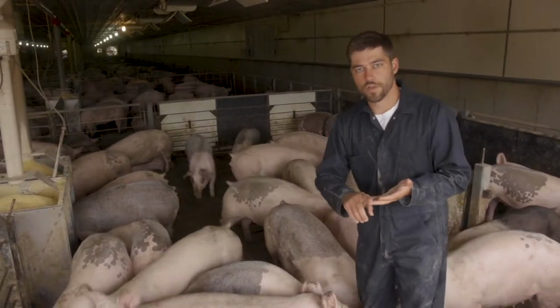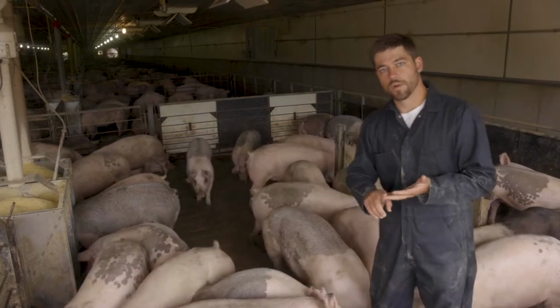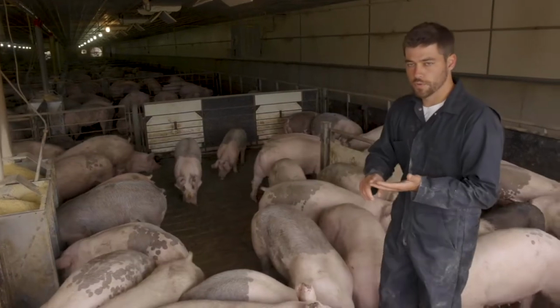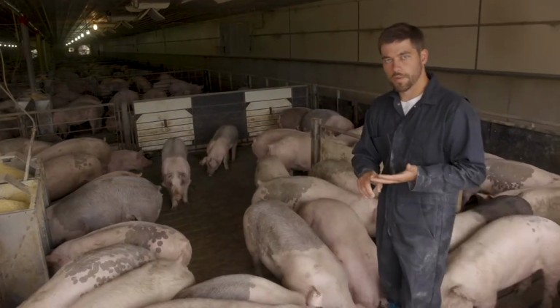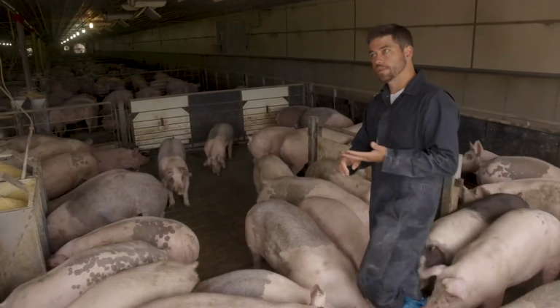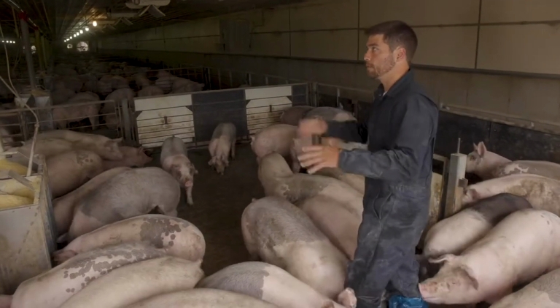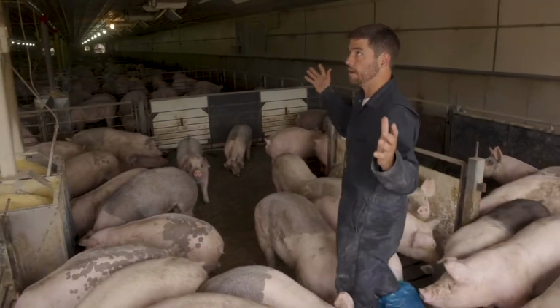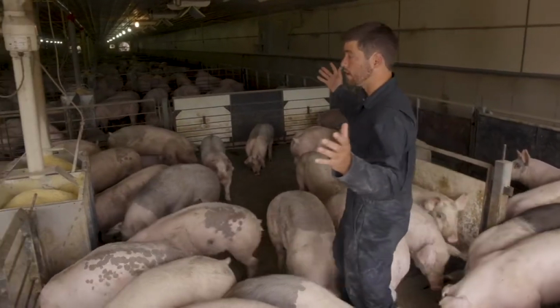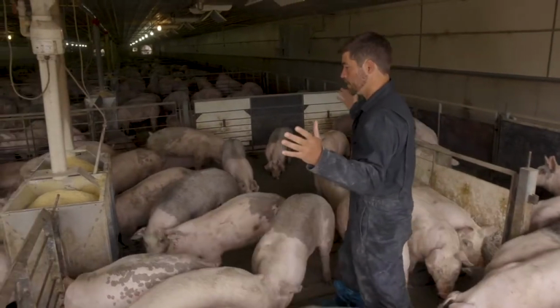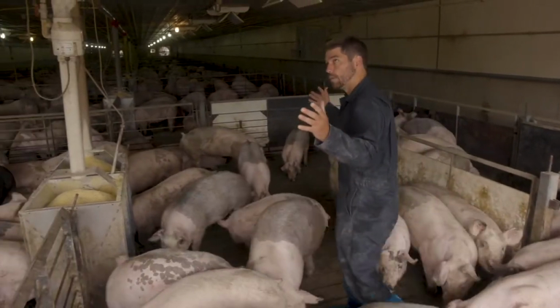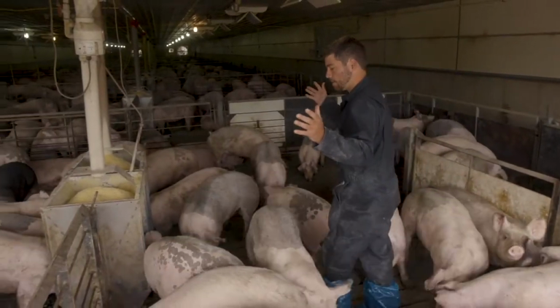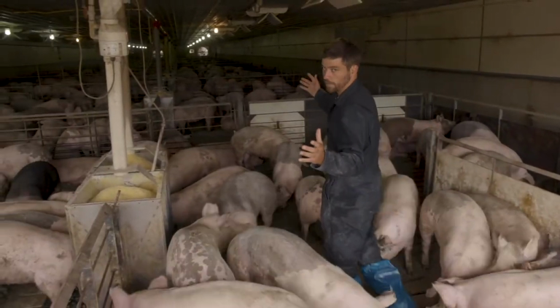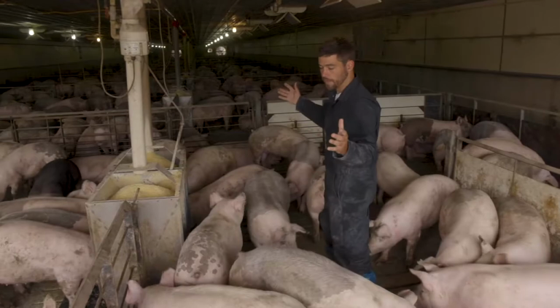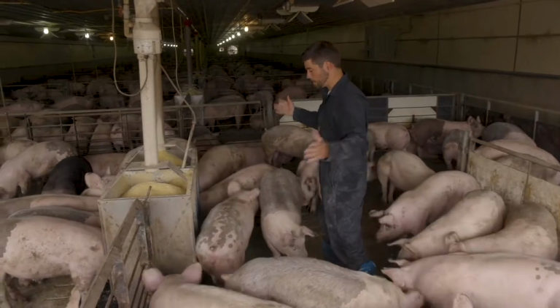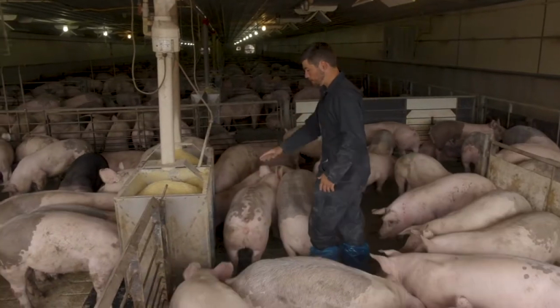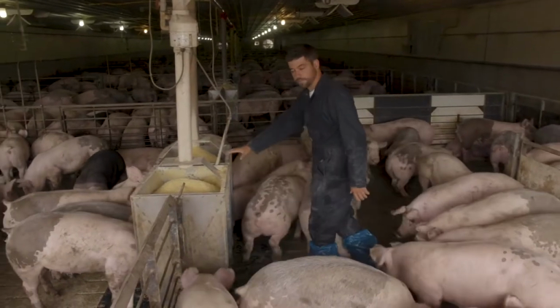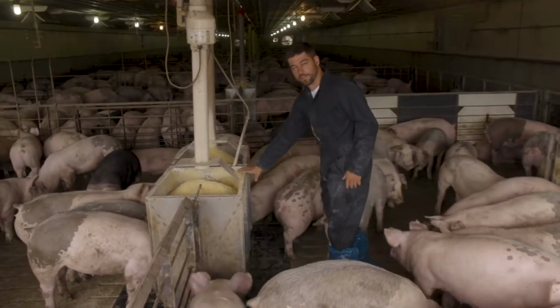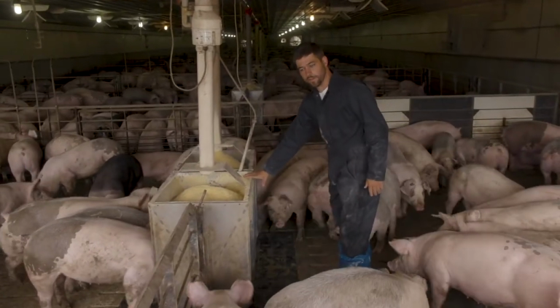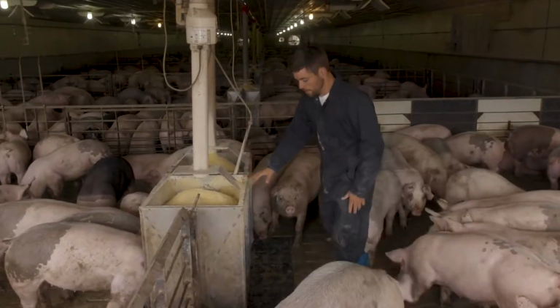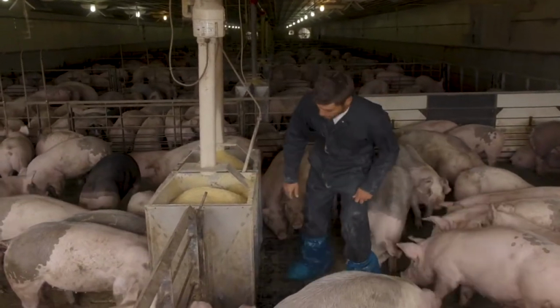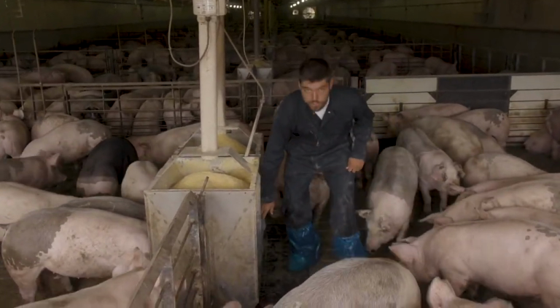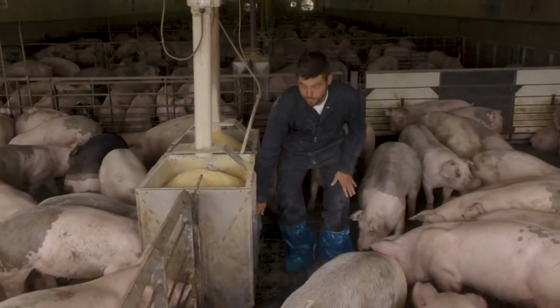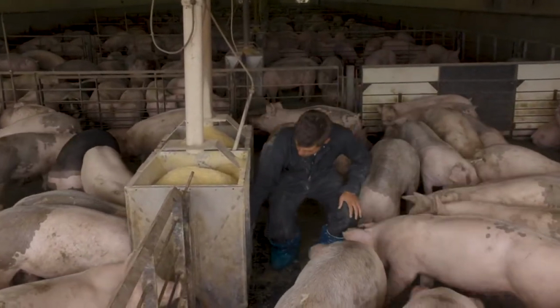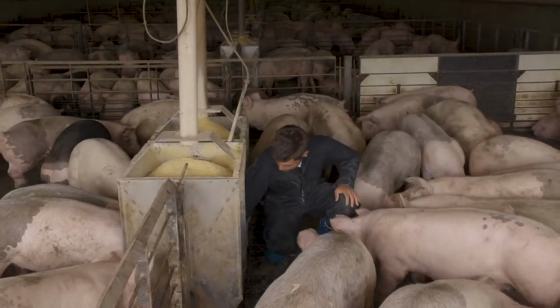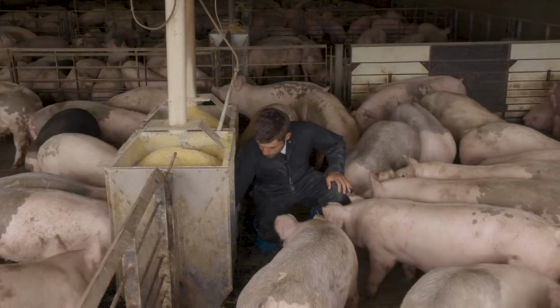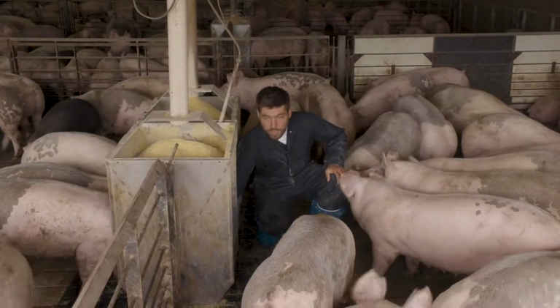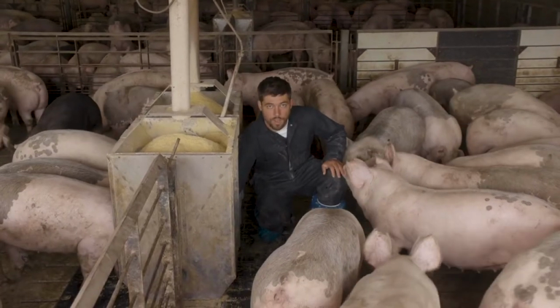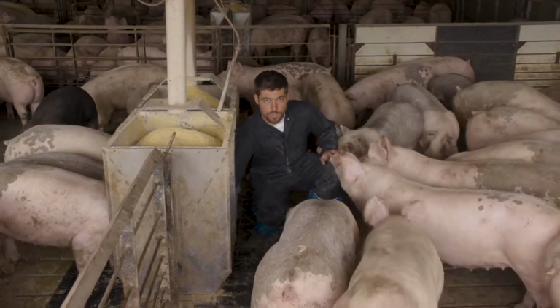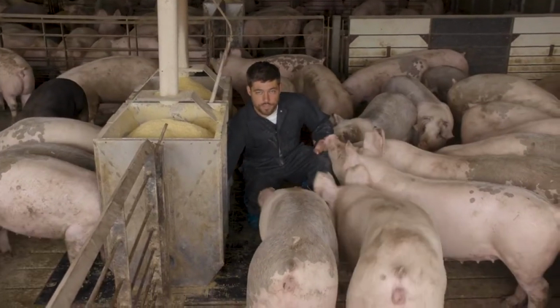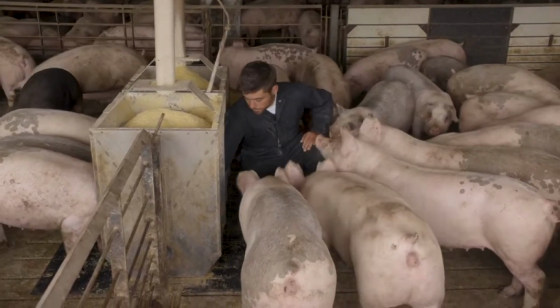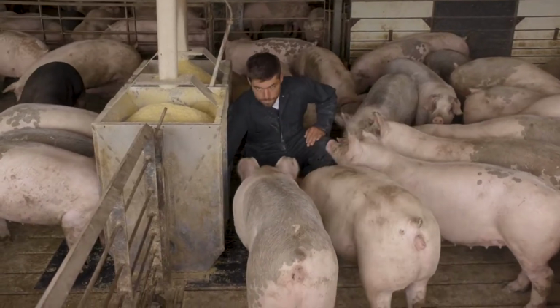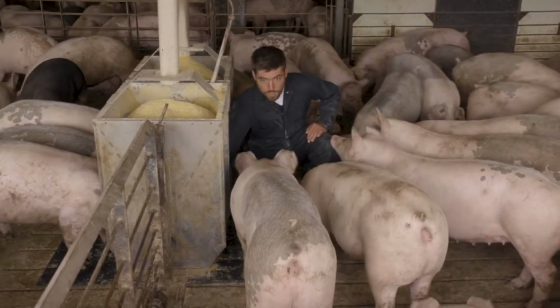So as we're going through, I want to make sure that we've got enough air walking through every part of the pen. We've got enough feed in the feeder. I want to make sure and check every nipple, every water source, to make sure that we're getting the right amount of water.